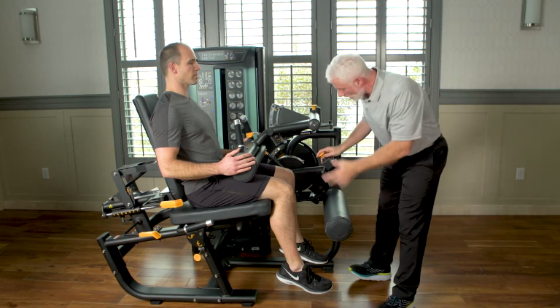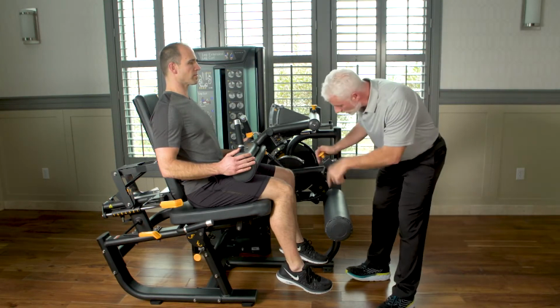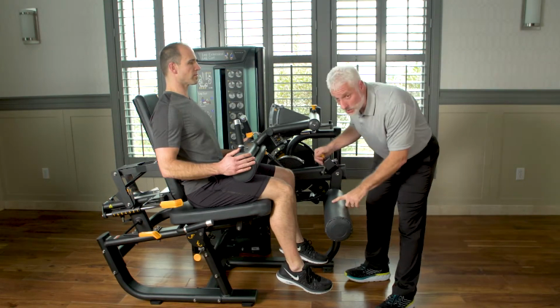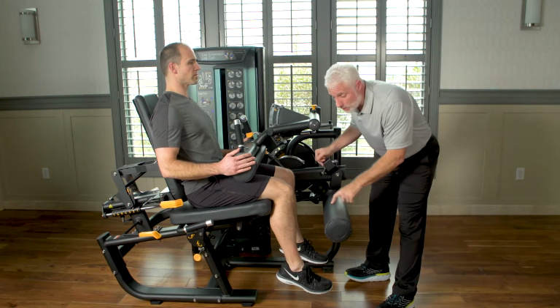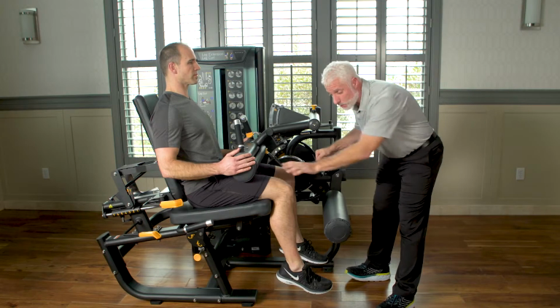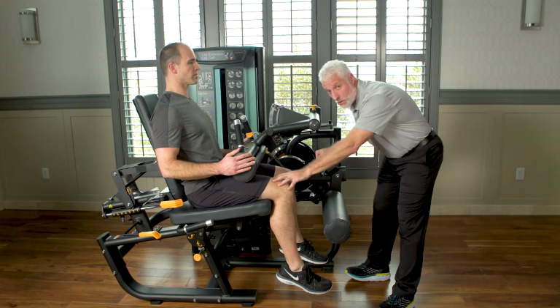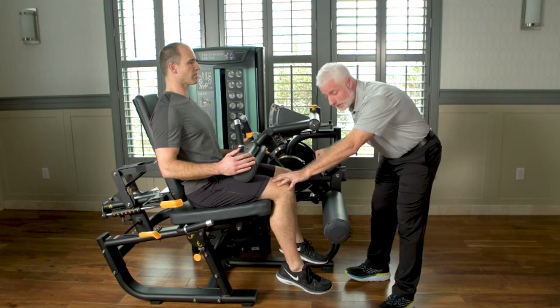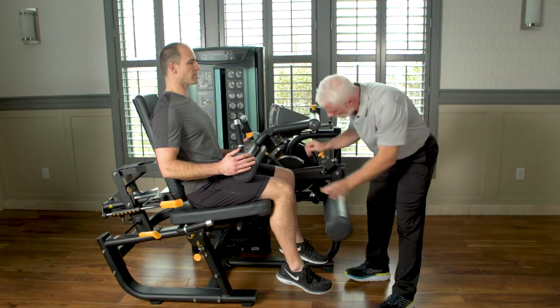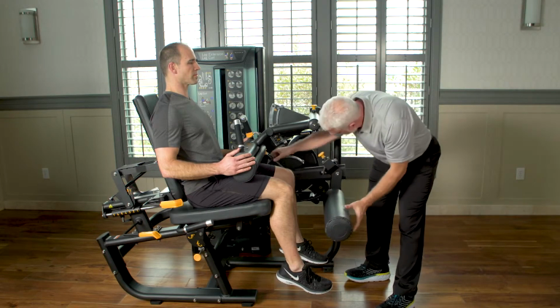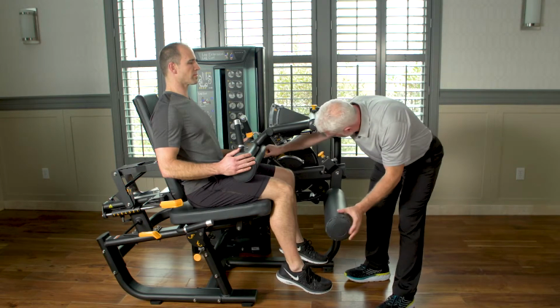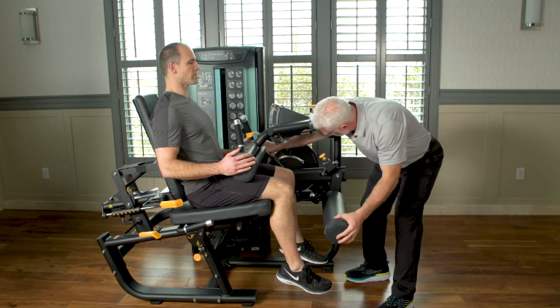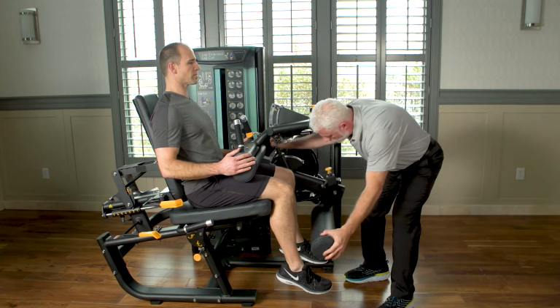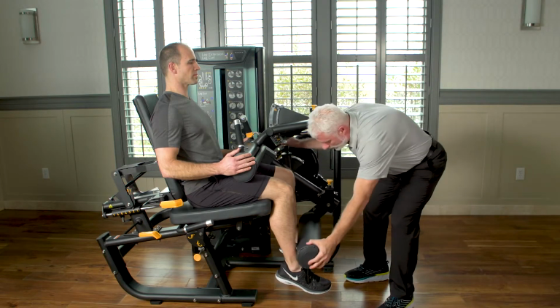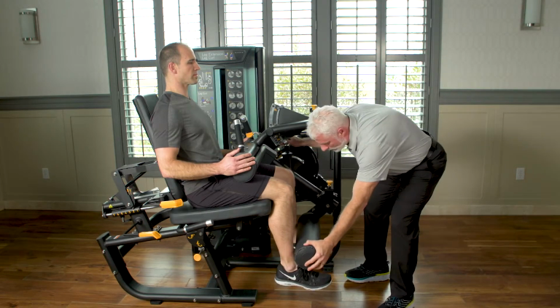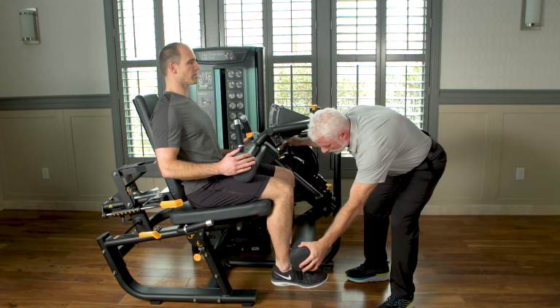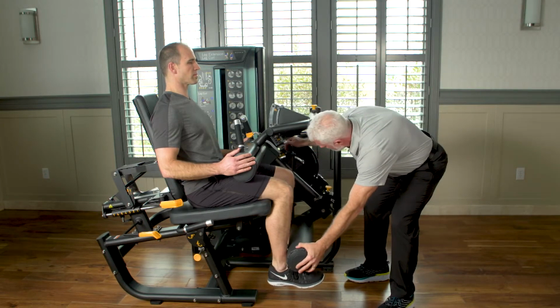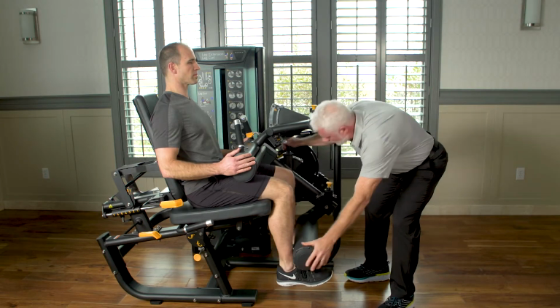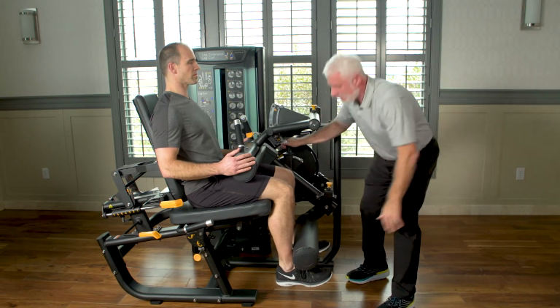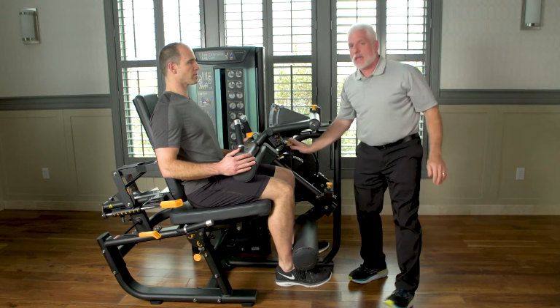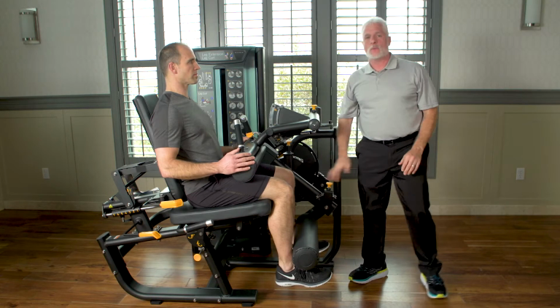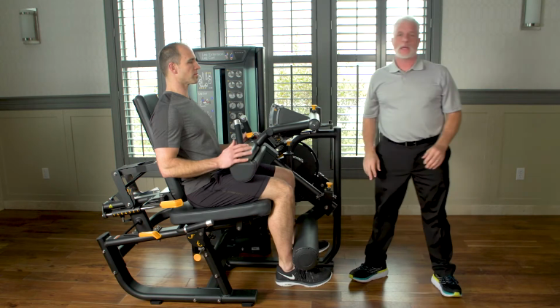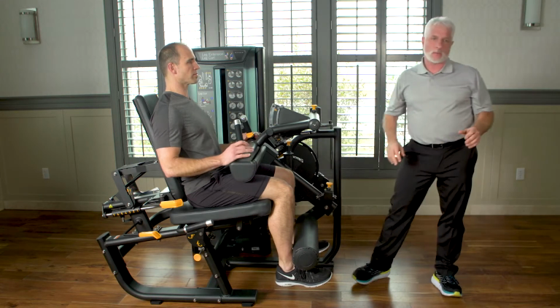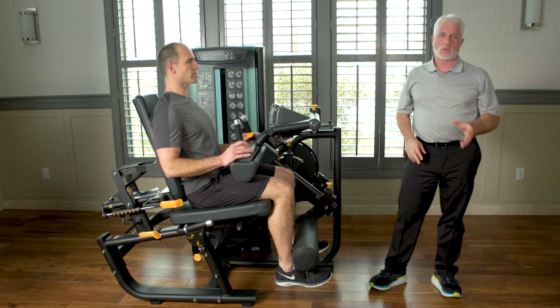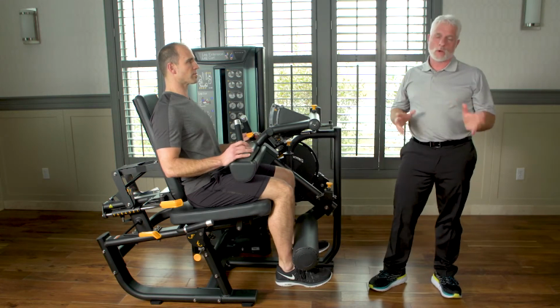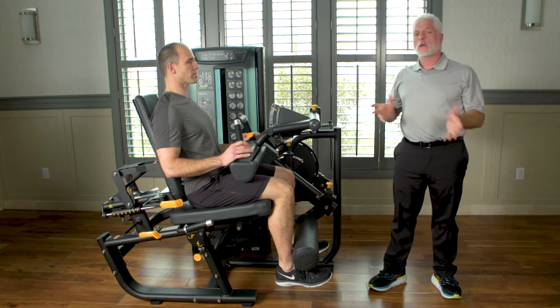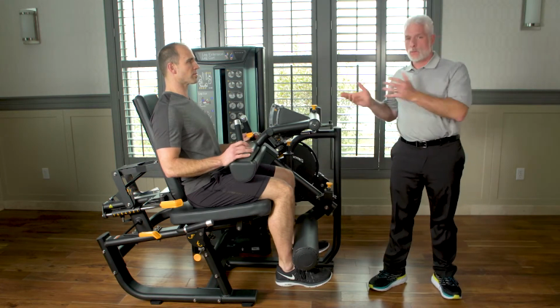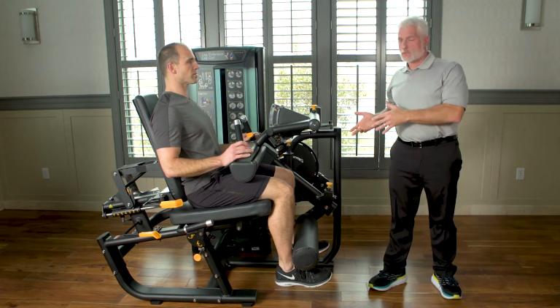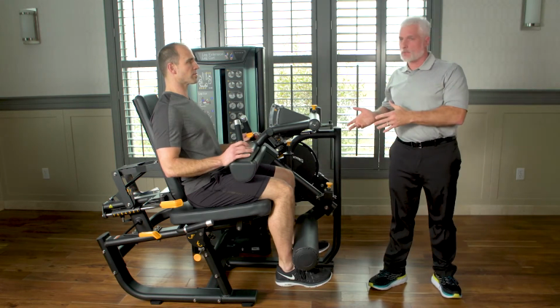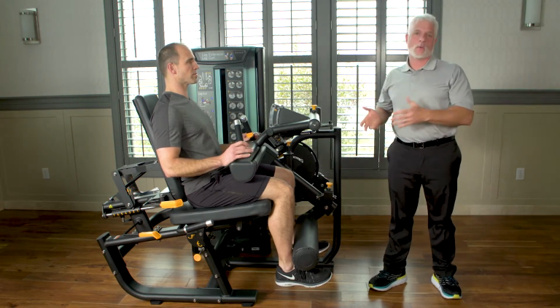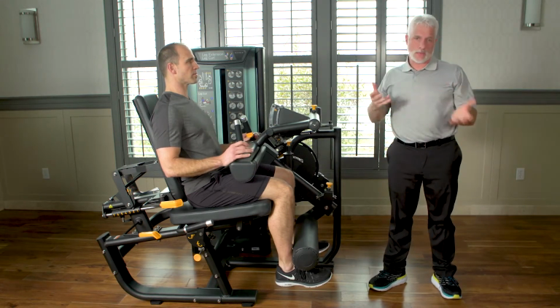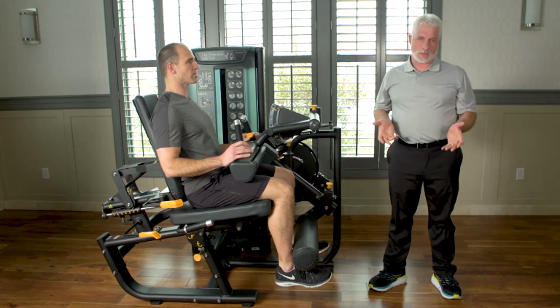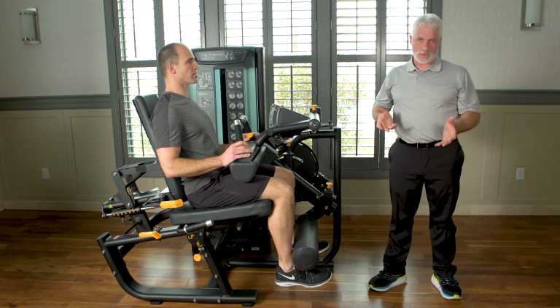Because we're going to work the quads, we pull this down here very easily, and then we can get ready to work with this patient depending on what their pathology is.